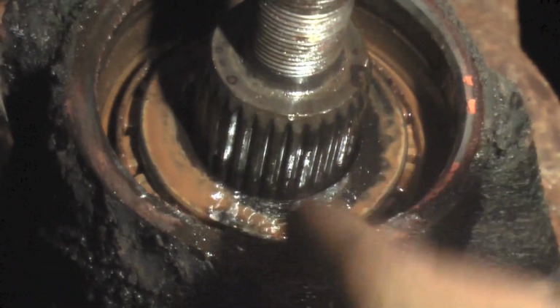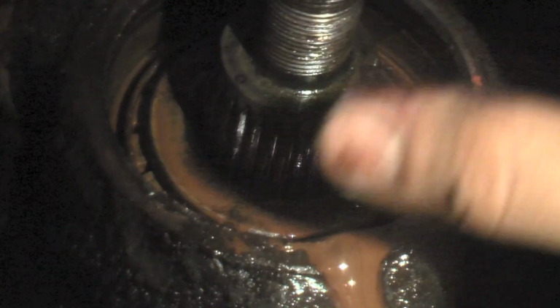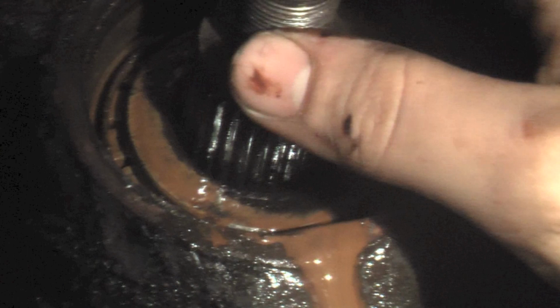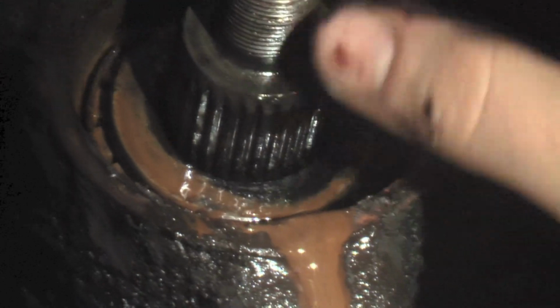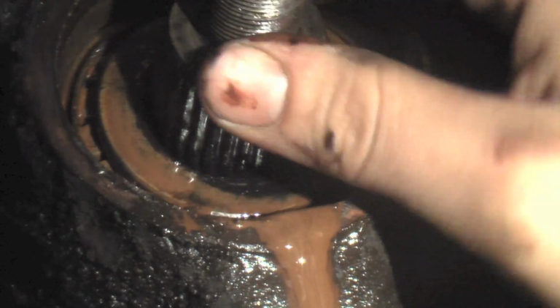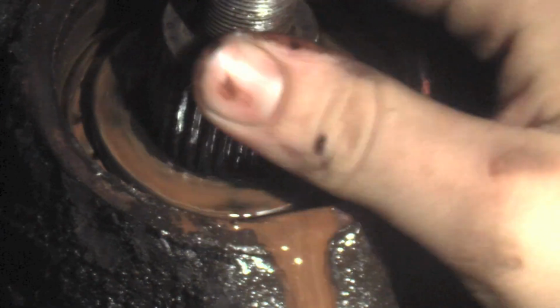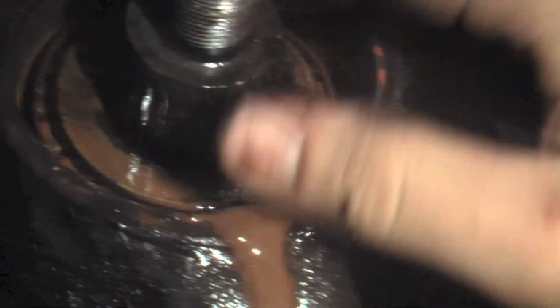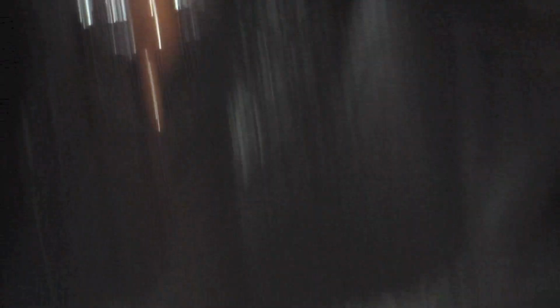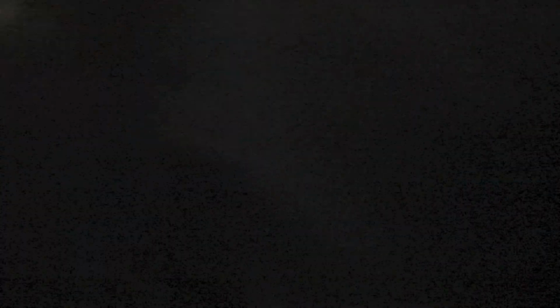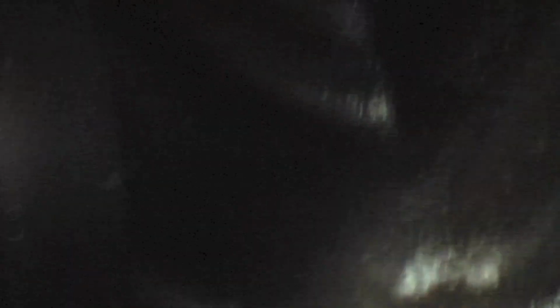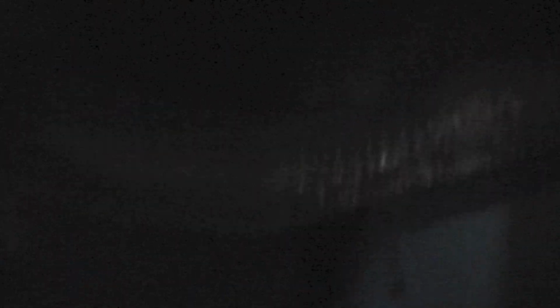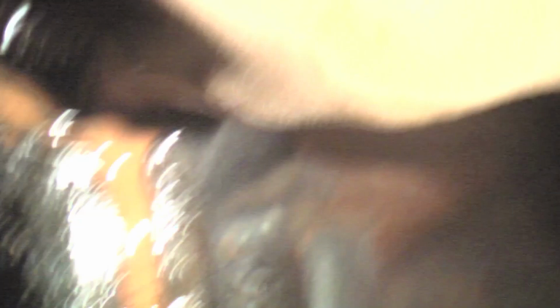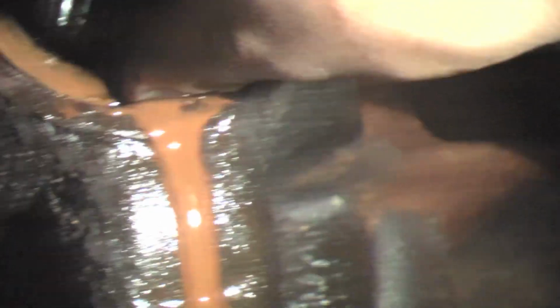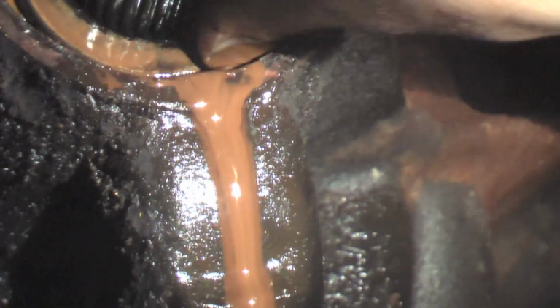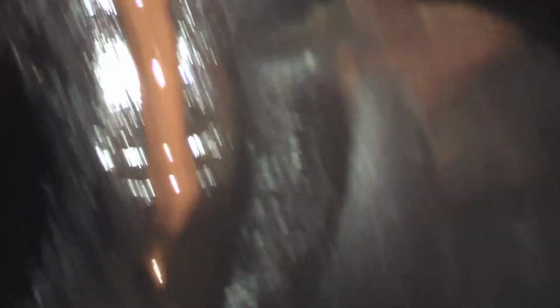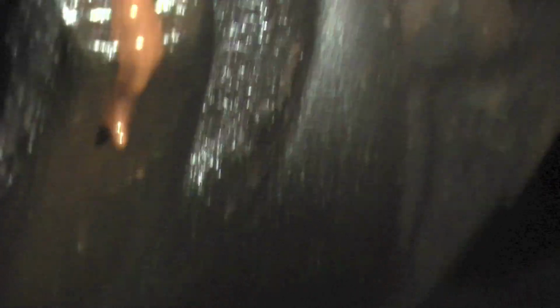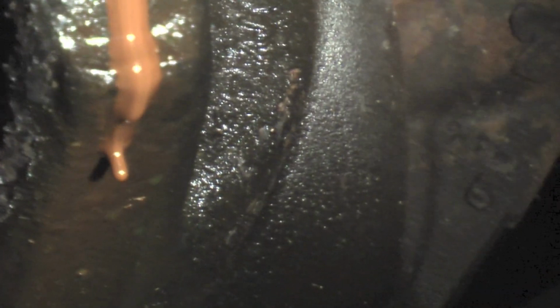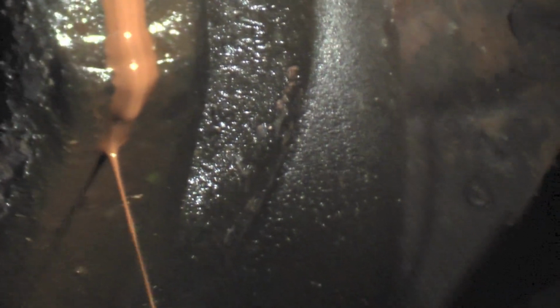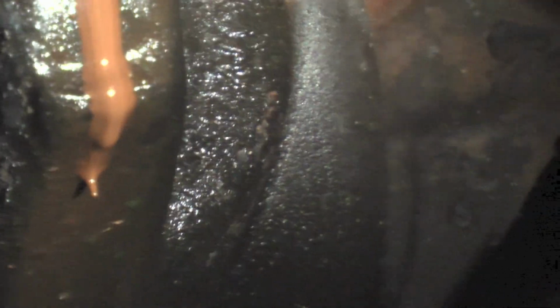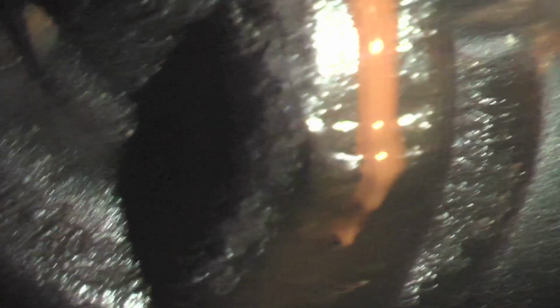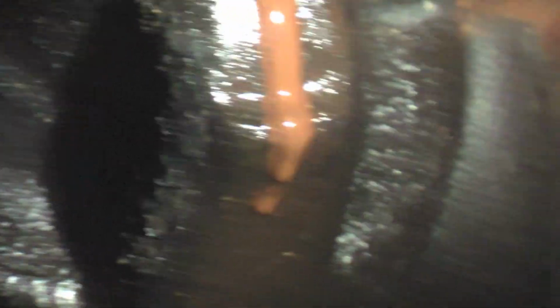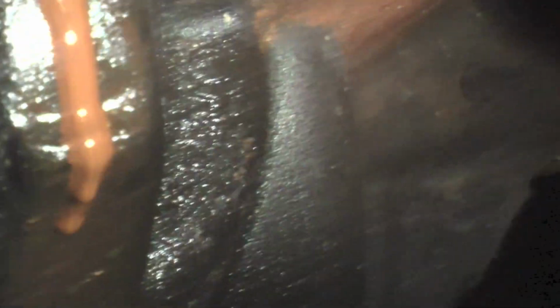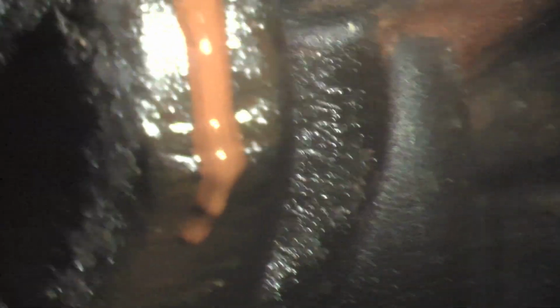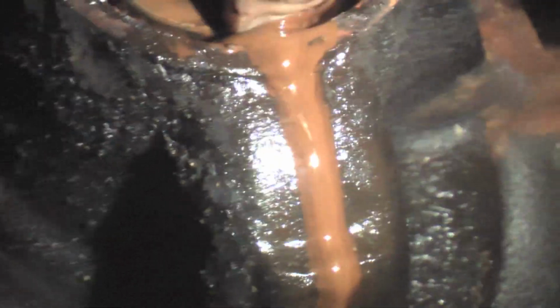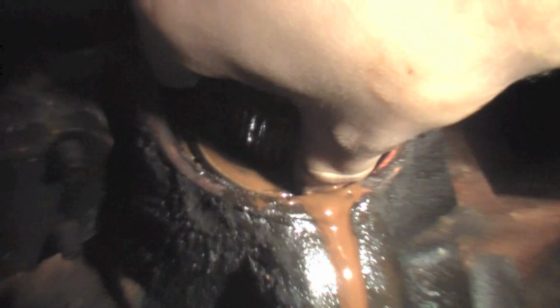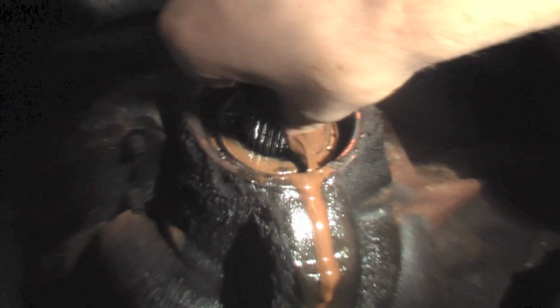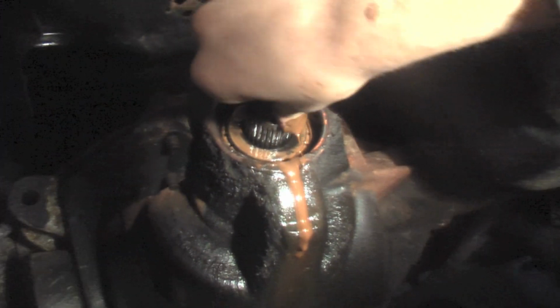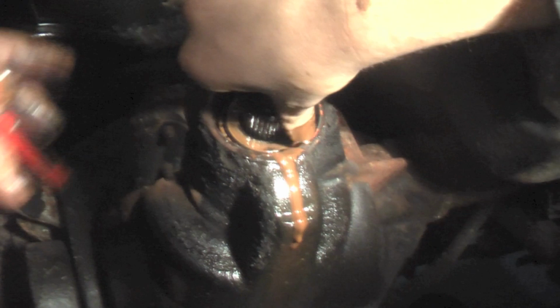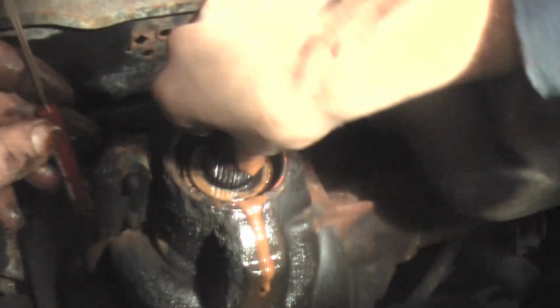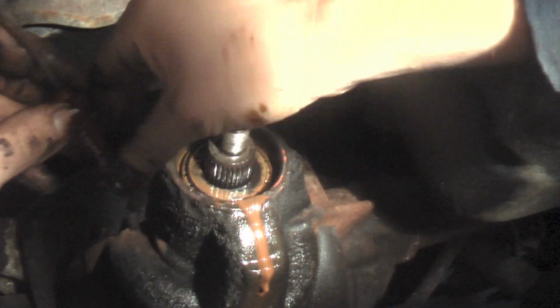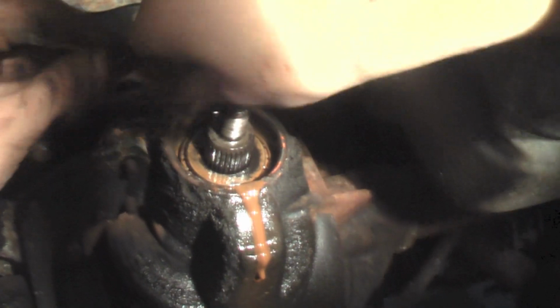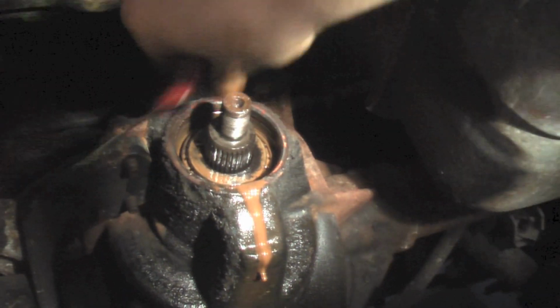It's just completely brown. See if you can pull that bearing out. Here, use a magnet. Oh, look at that. Wow, that is nasty.